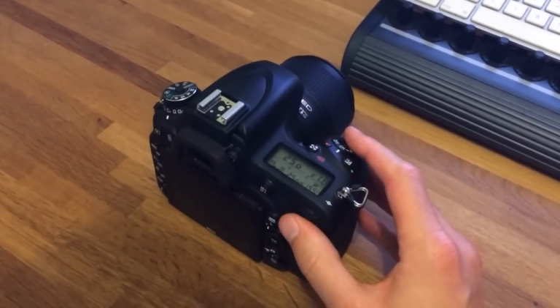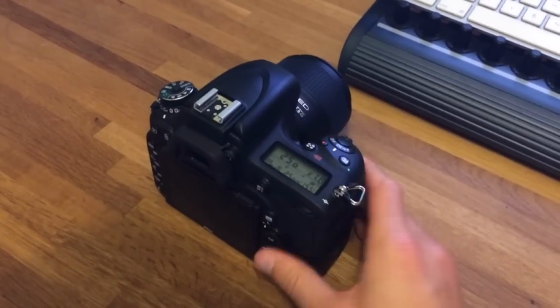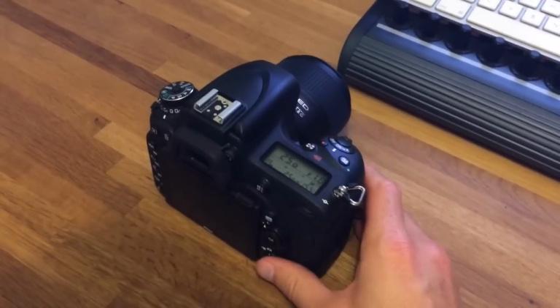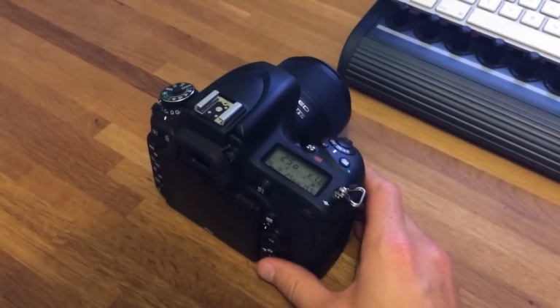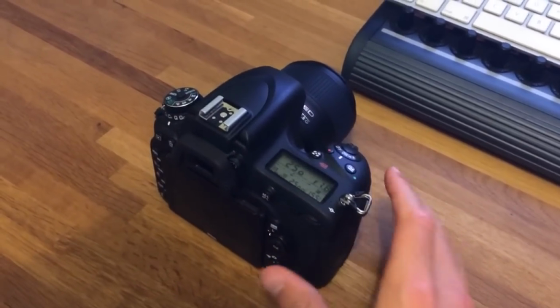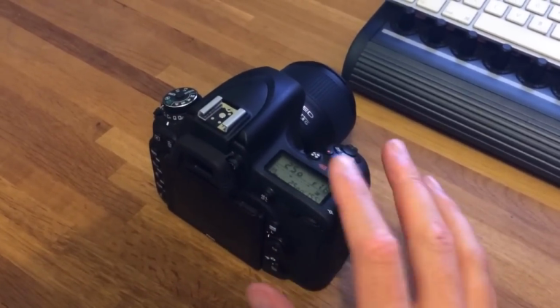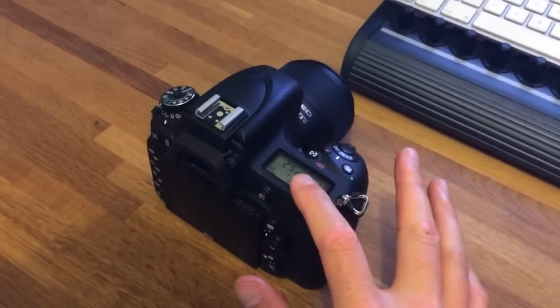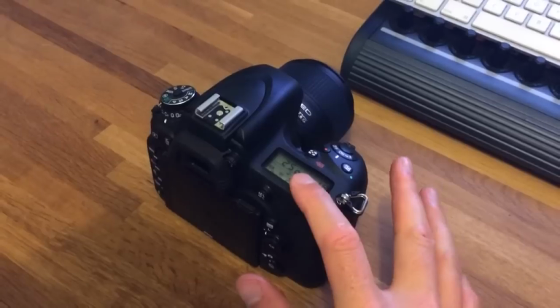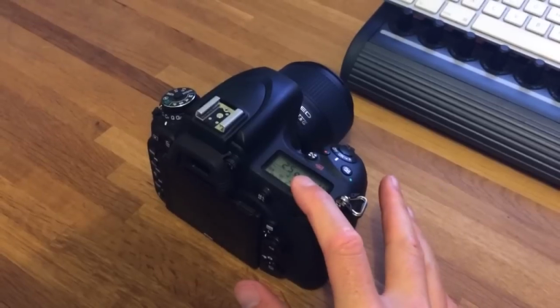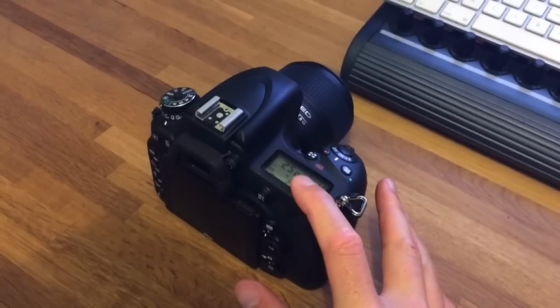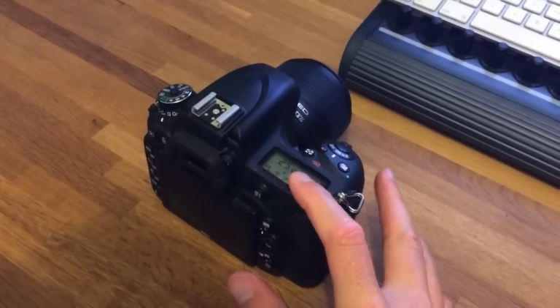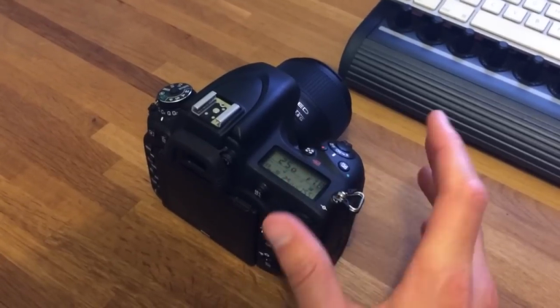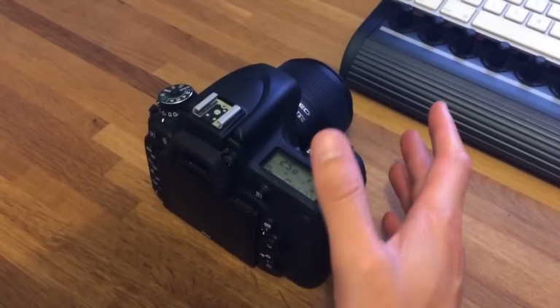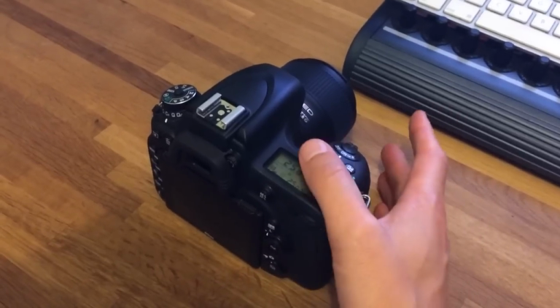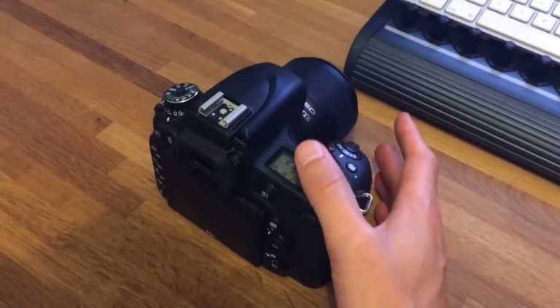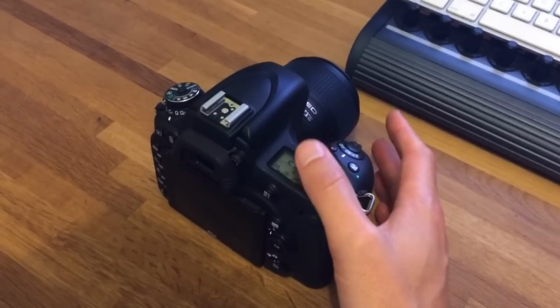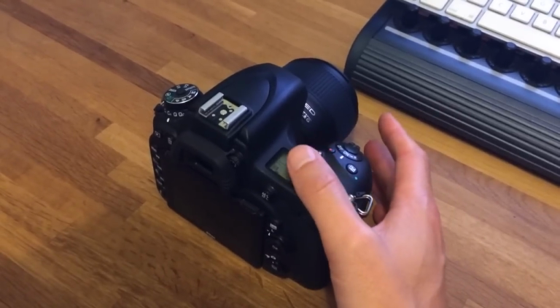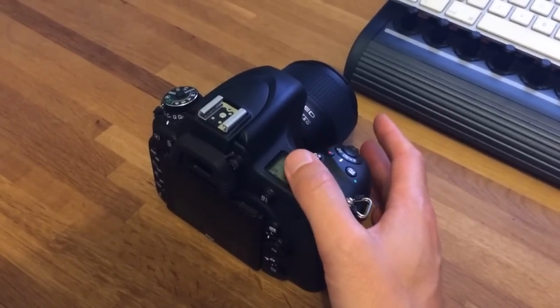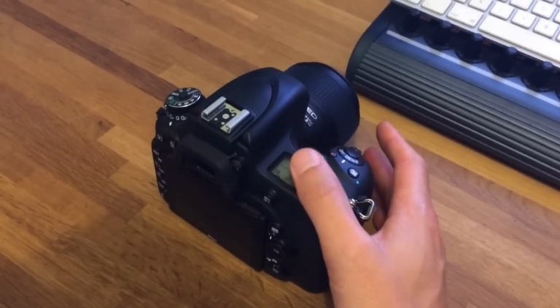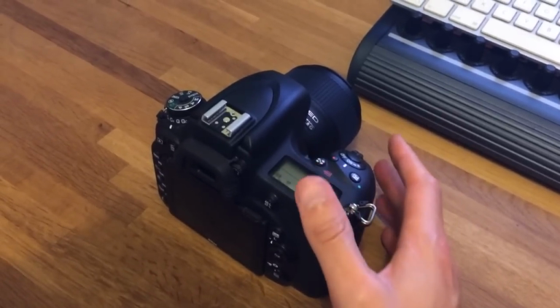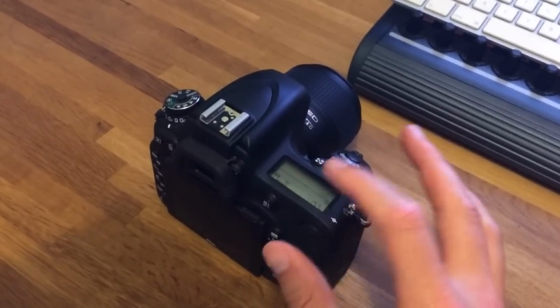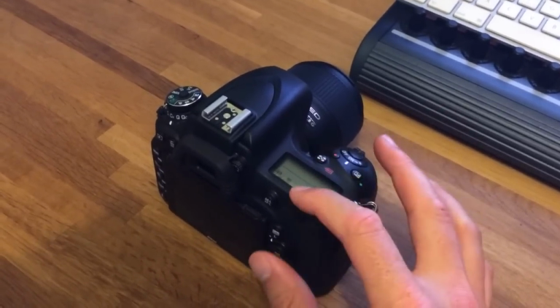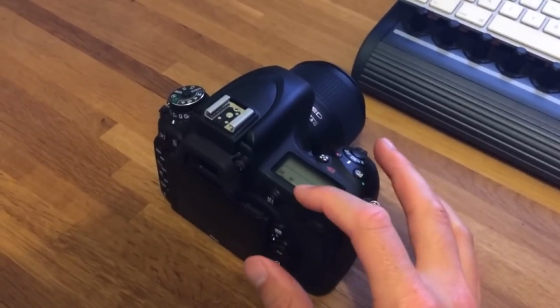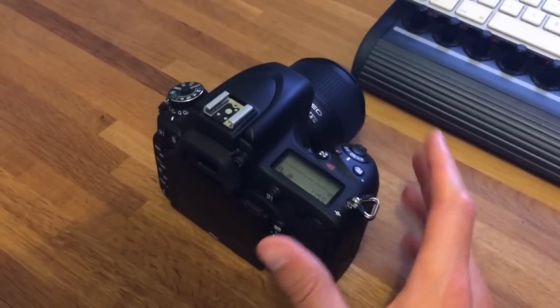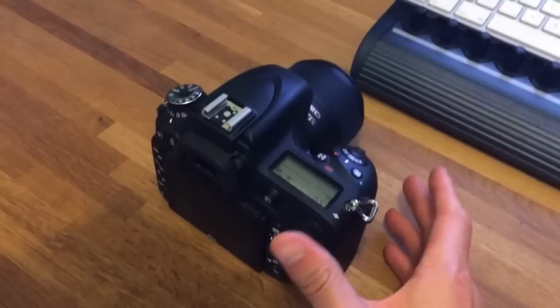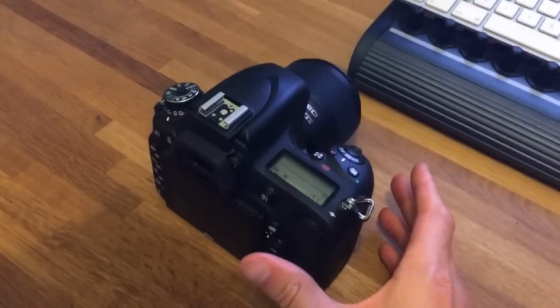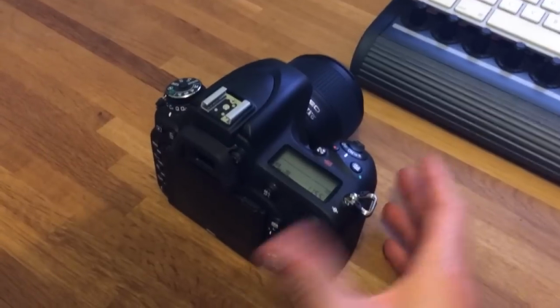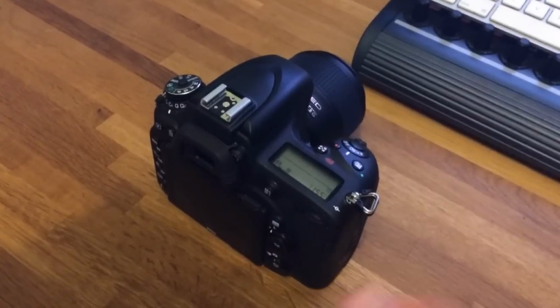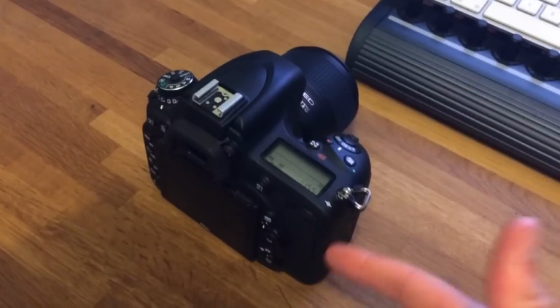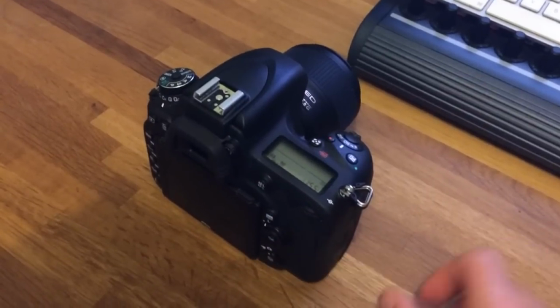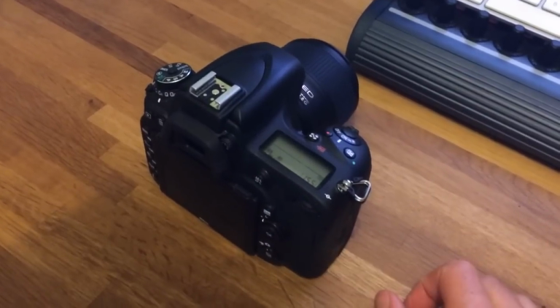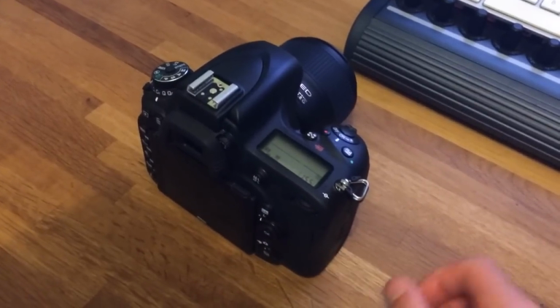And secondly, the buffer speed and the card speed, and how it has an effect on how many shots we can shoot and how long it takes to write them to the card.